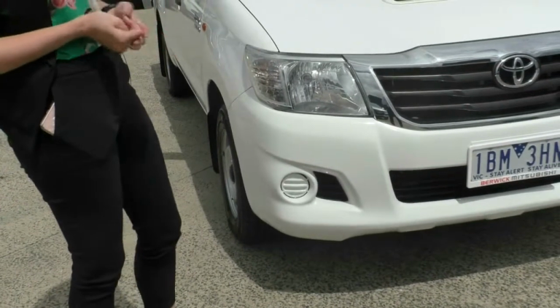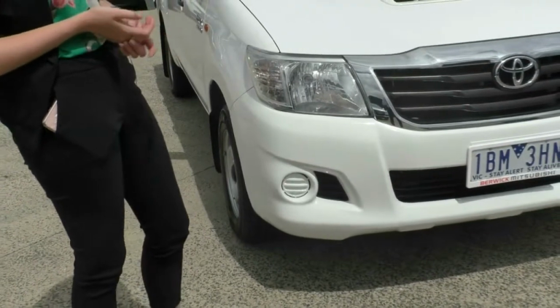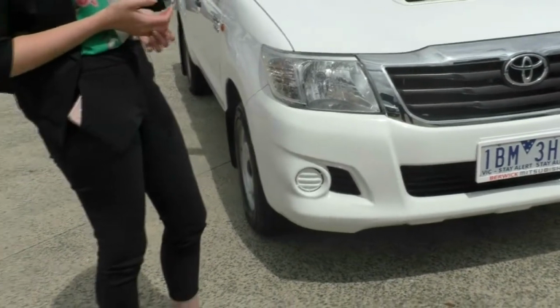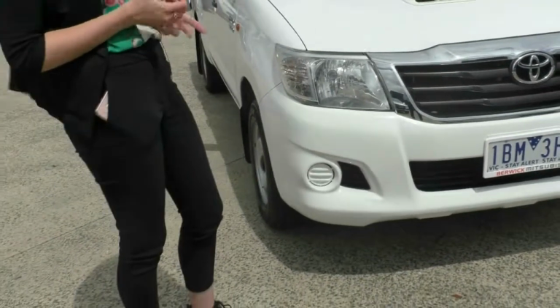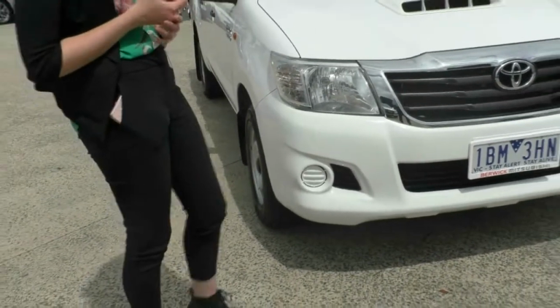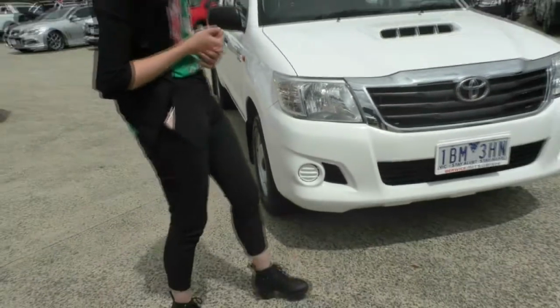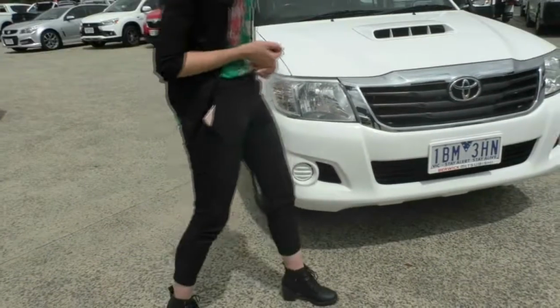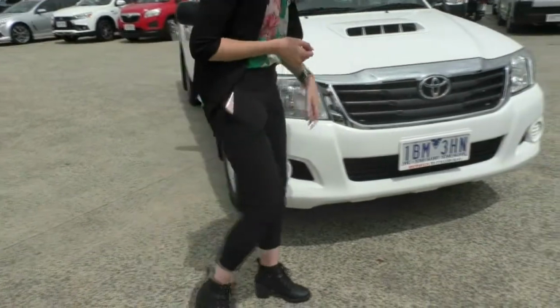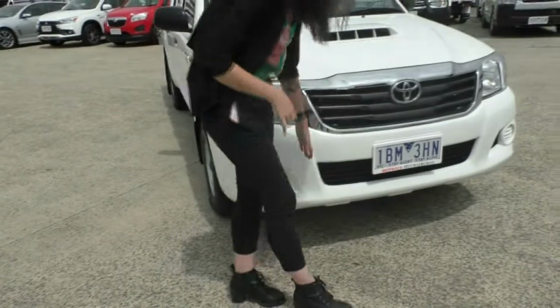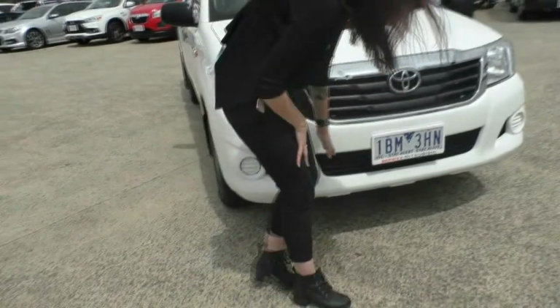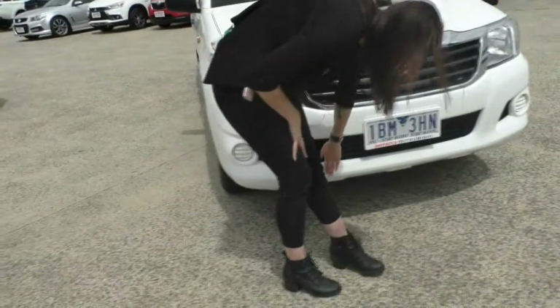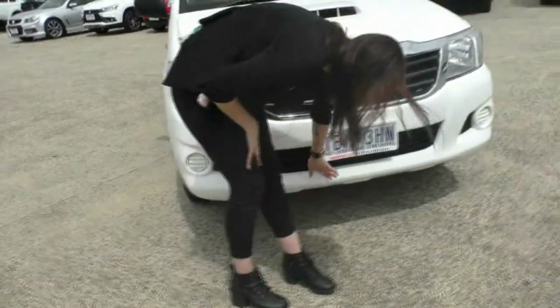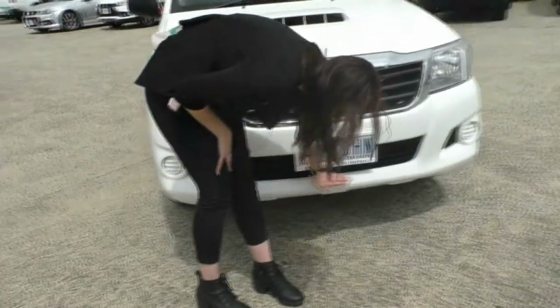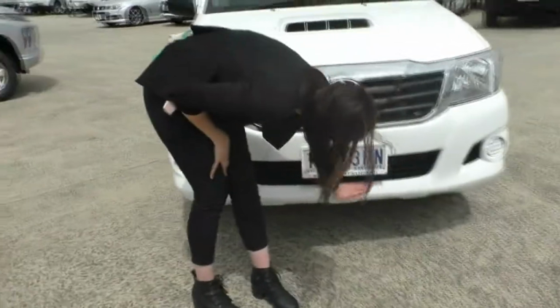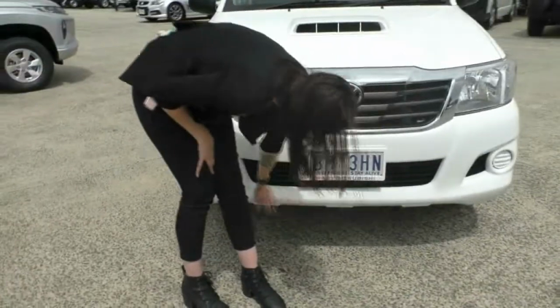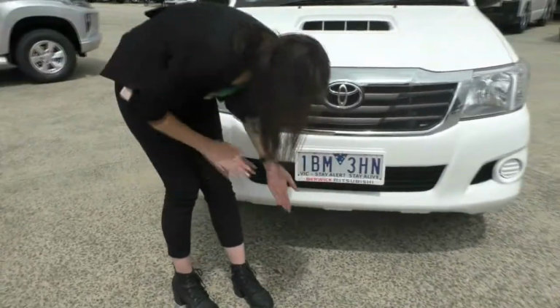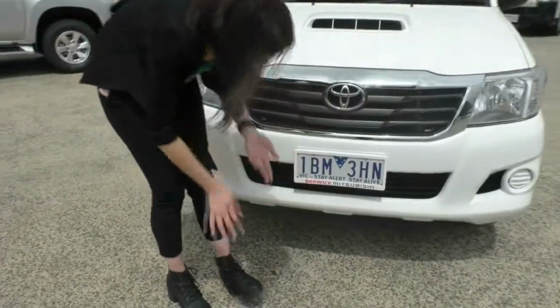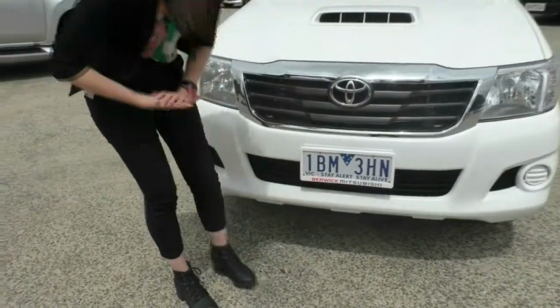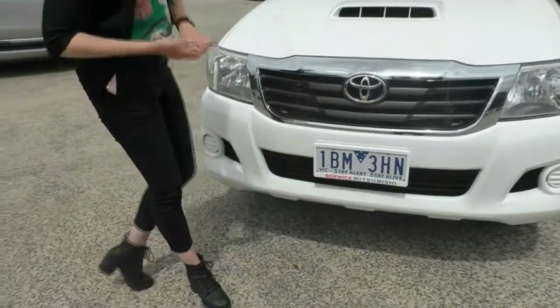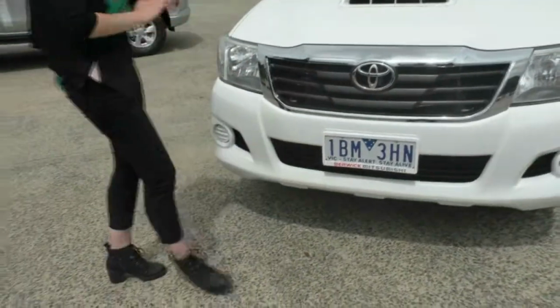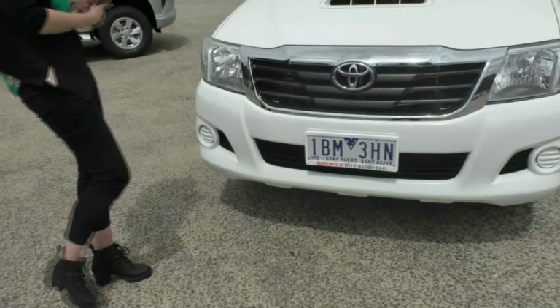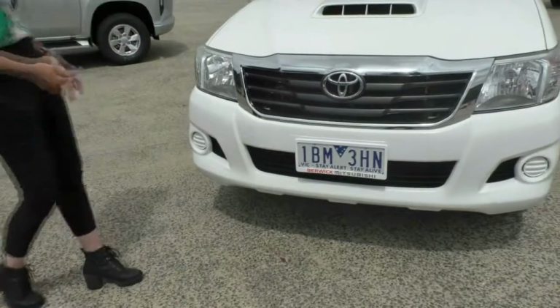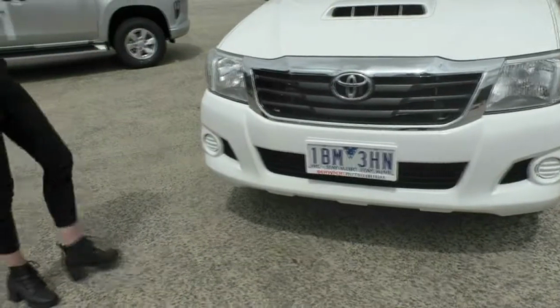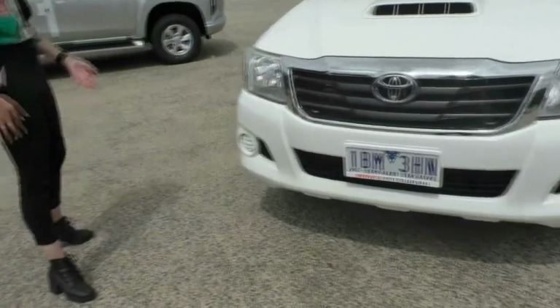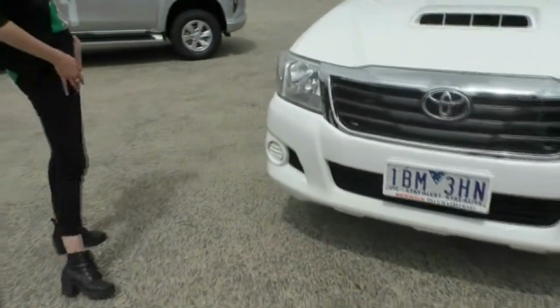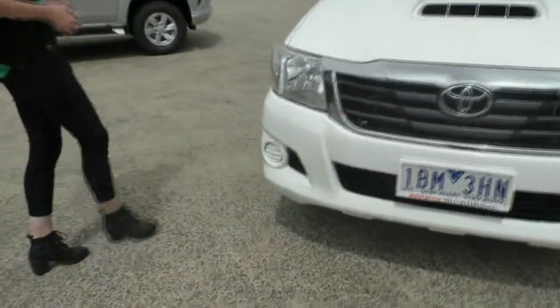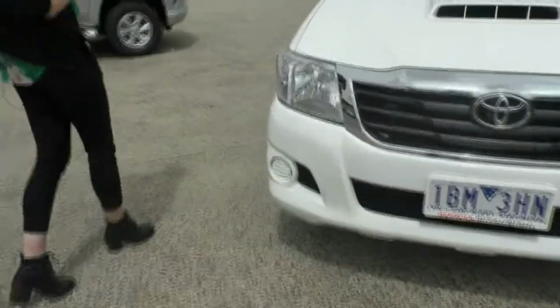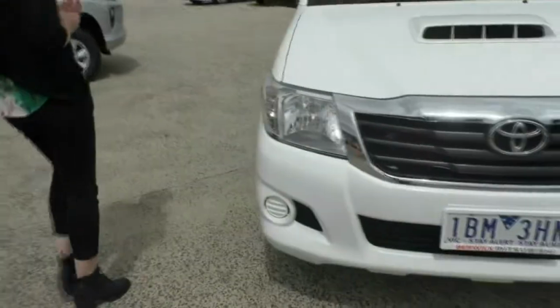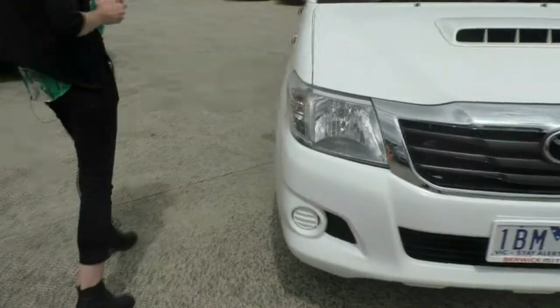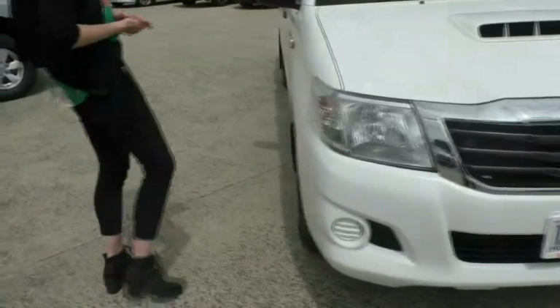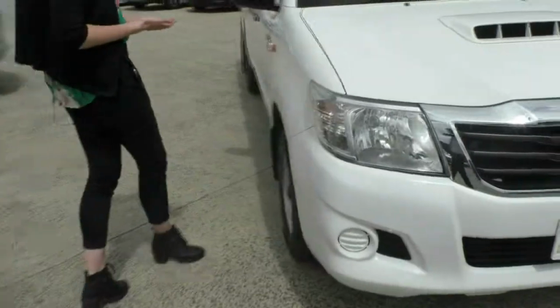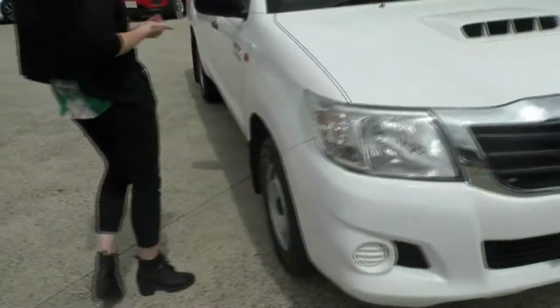Kylie, our pre-delivery coordinator, will be able to help you out with that one. Looking on the bottom here, there are no stone chips — it is a touch dirty, so don't mind that, but there are no stone chips on the front of this car at all.